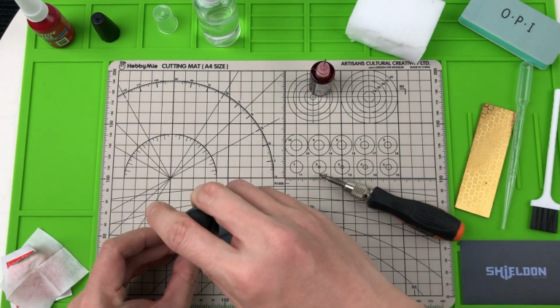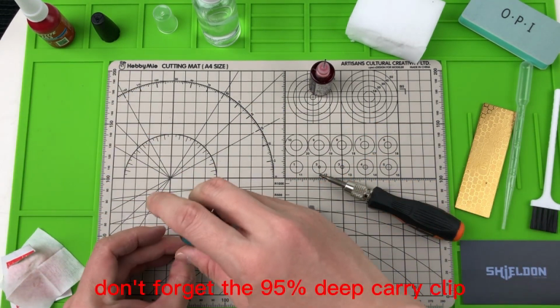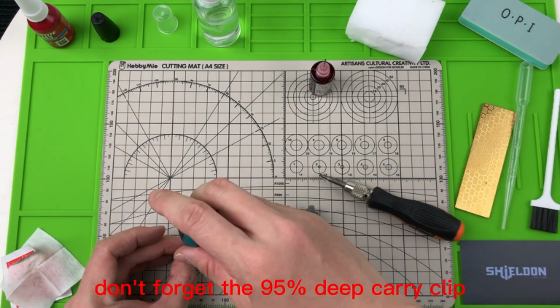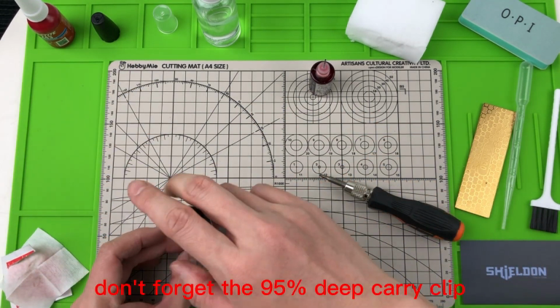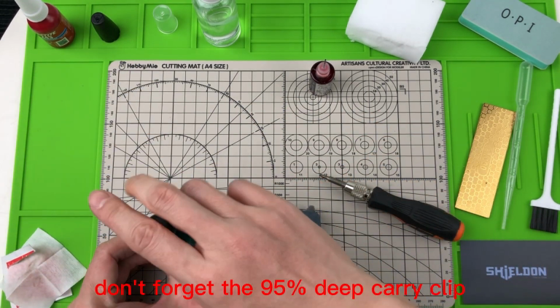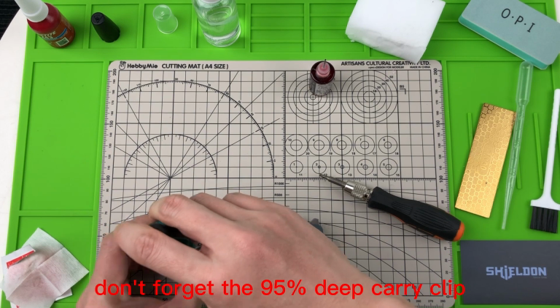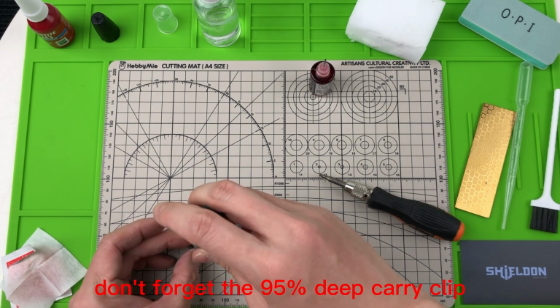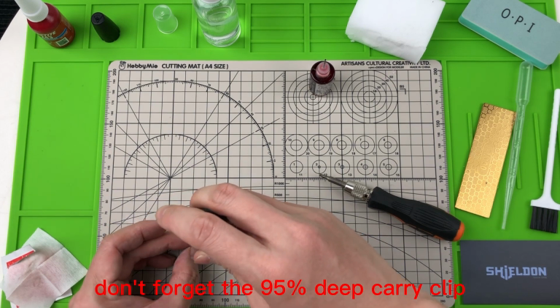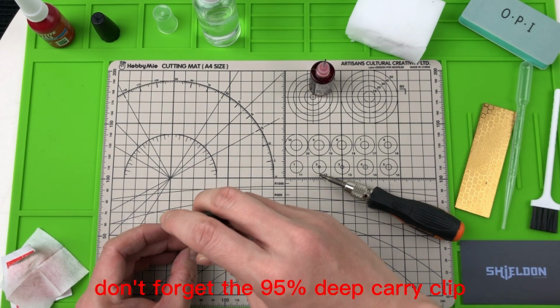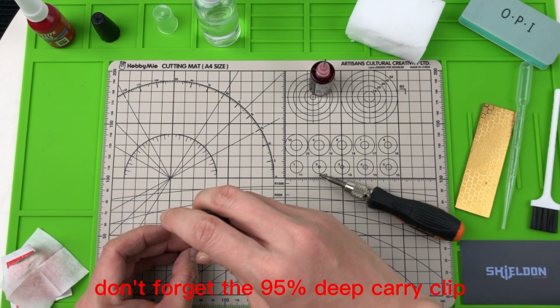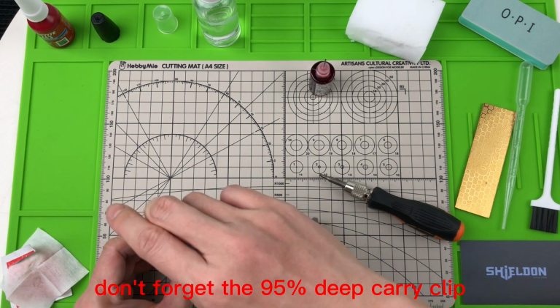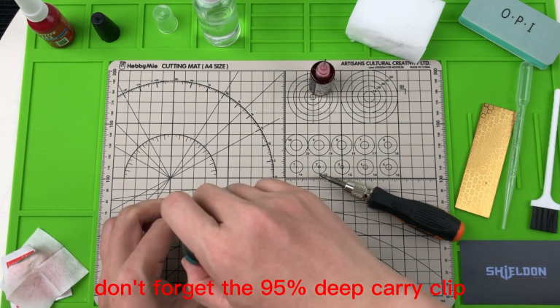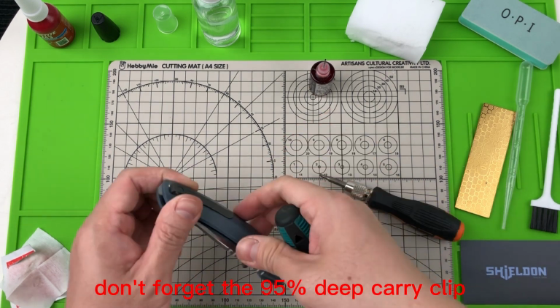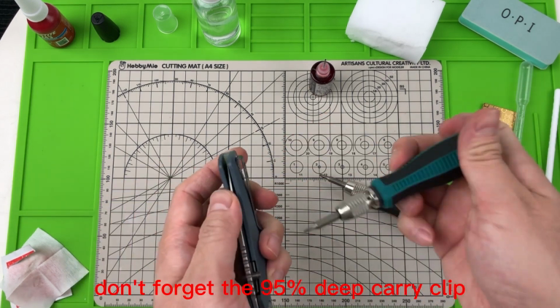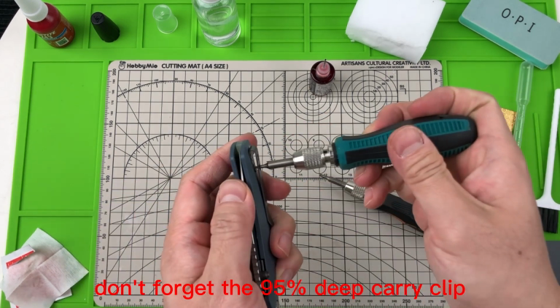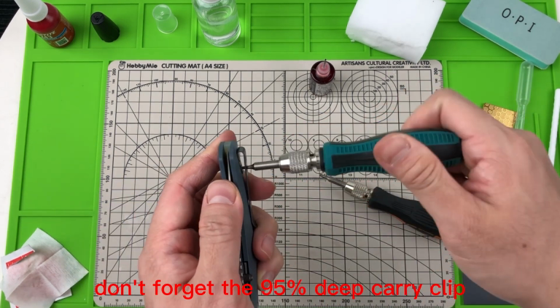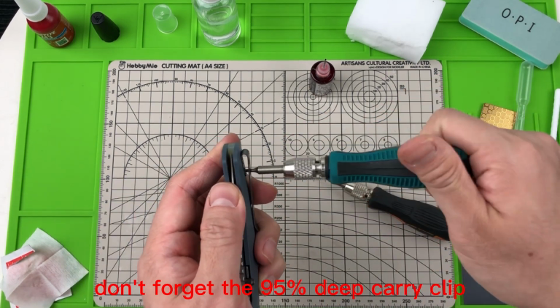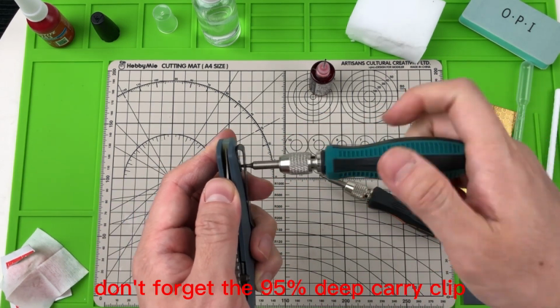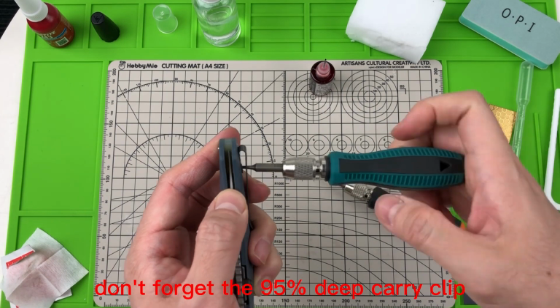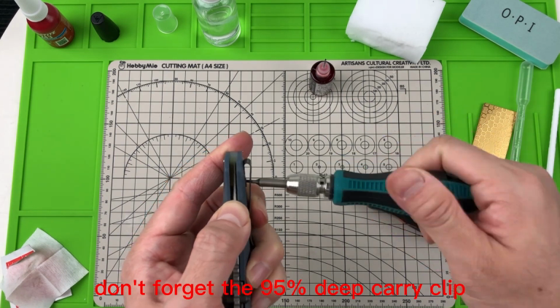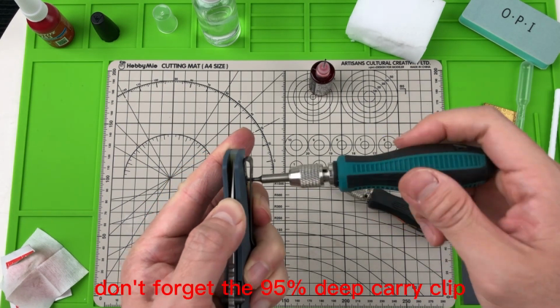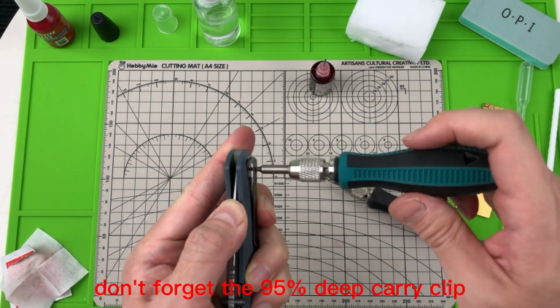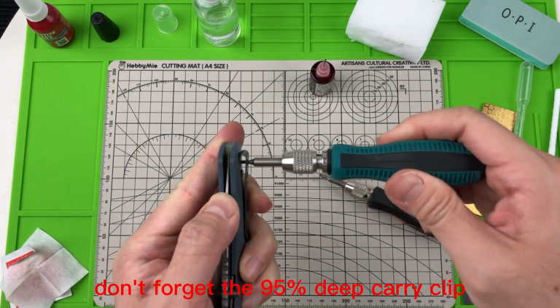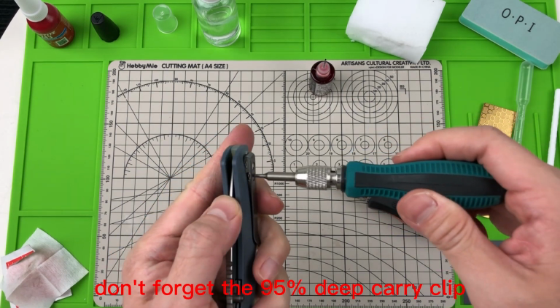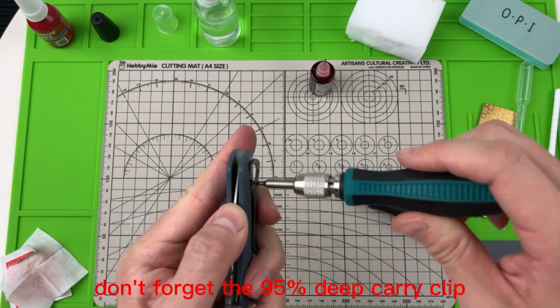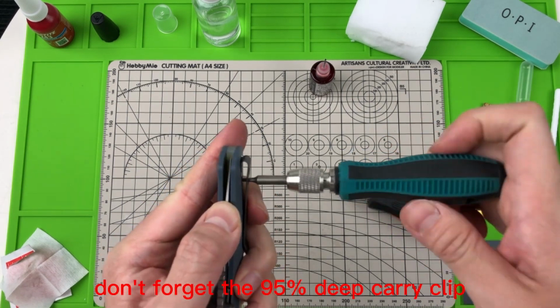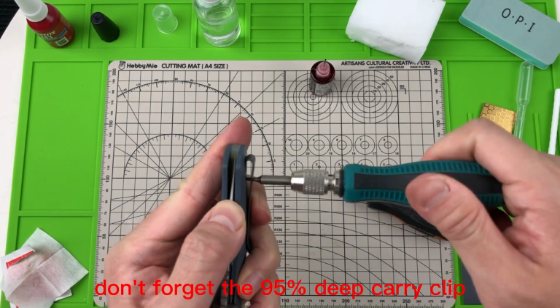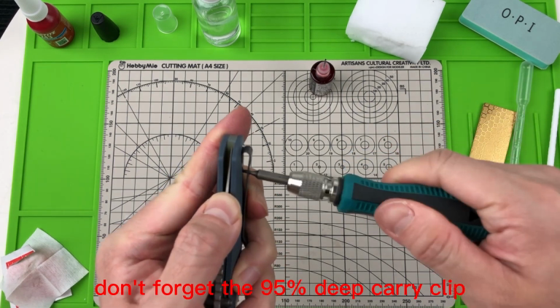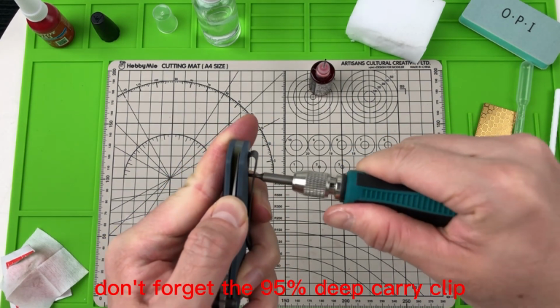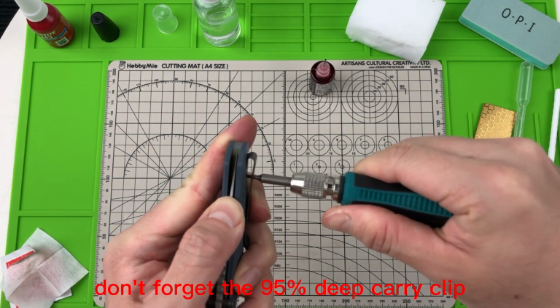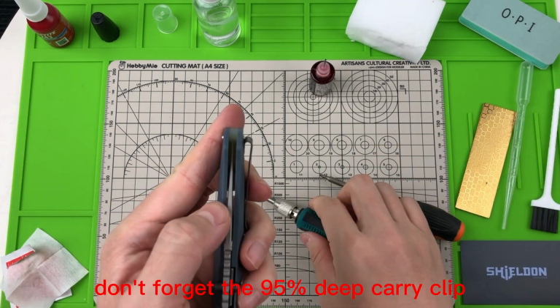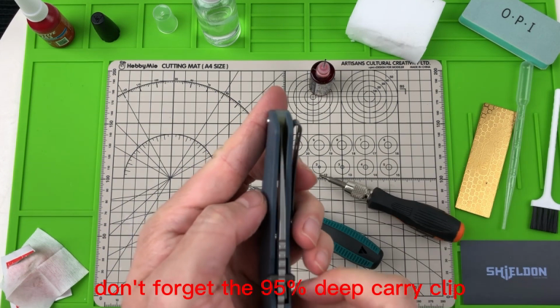Don't forget the 95% deep carry clip. It's a great technique to use for this trick — use the knife and keep it secured from the end.